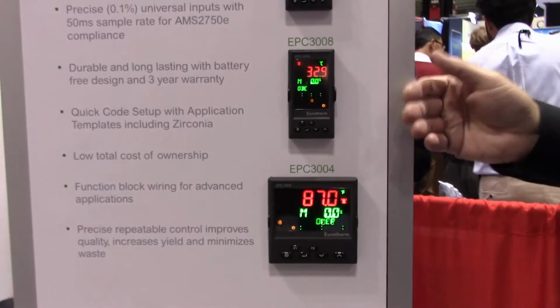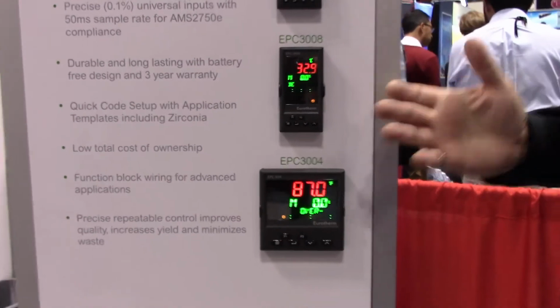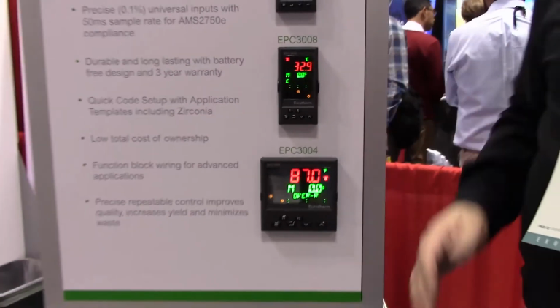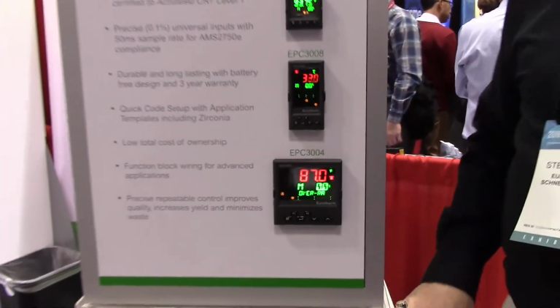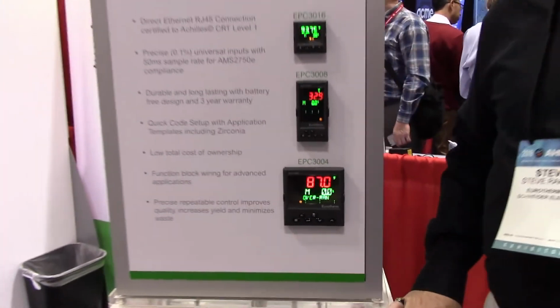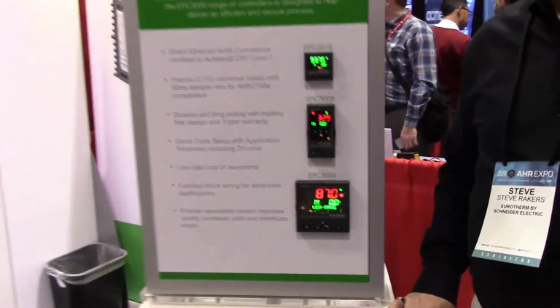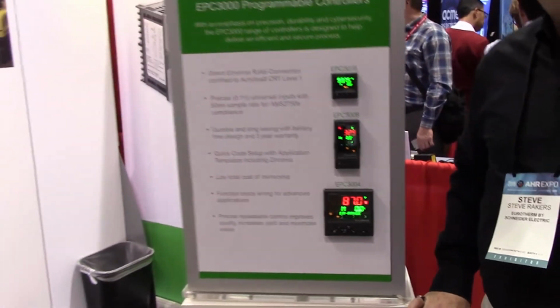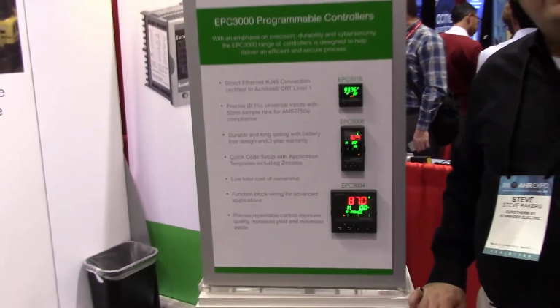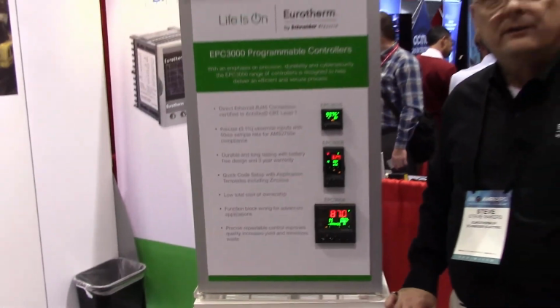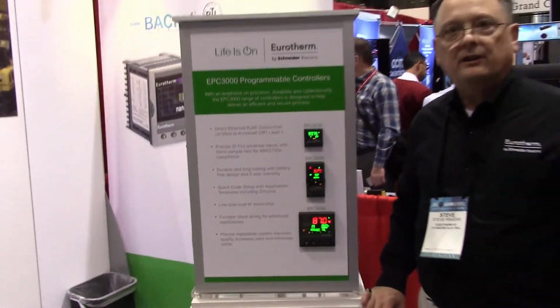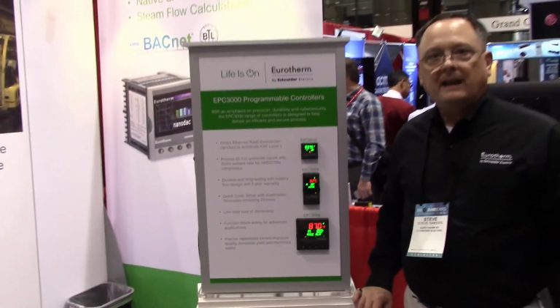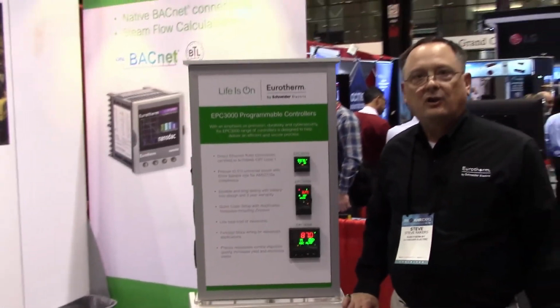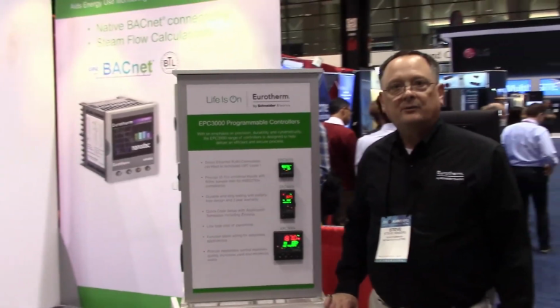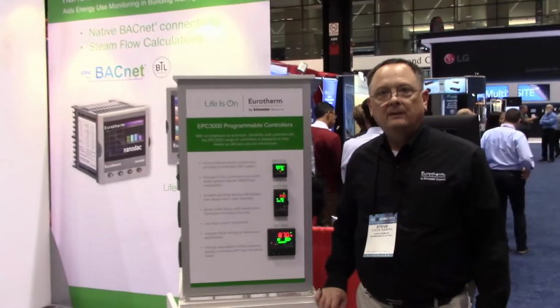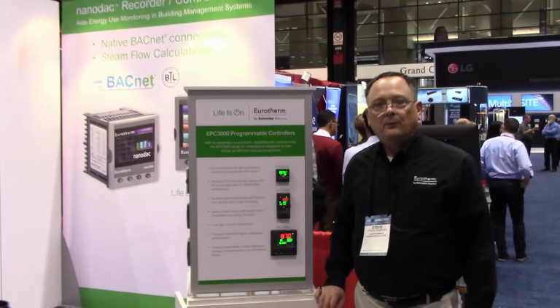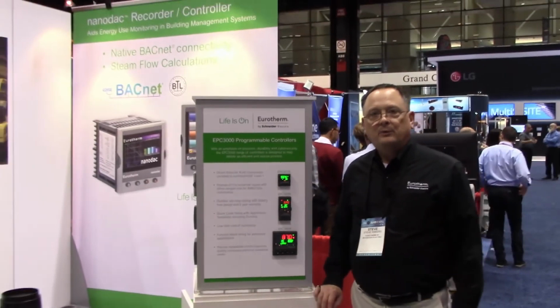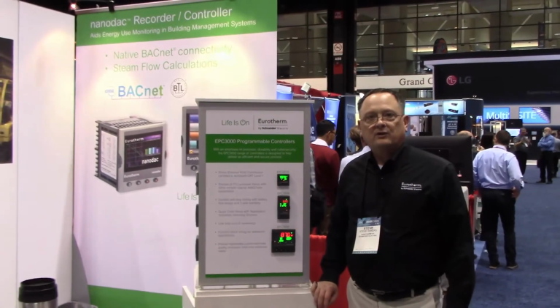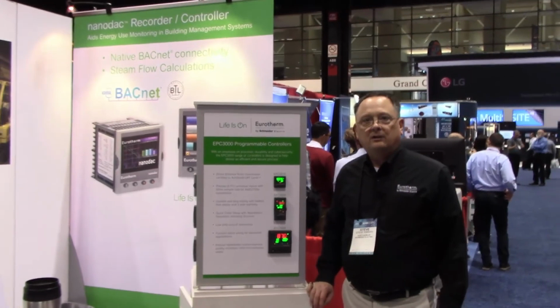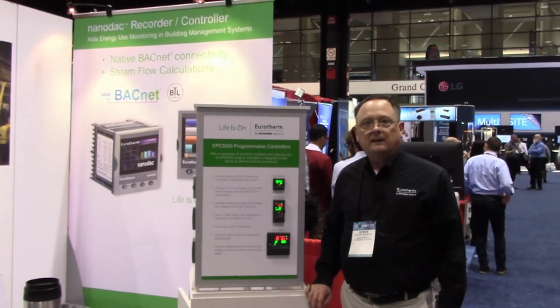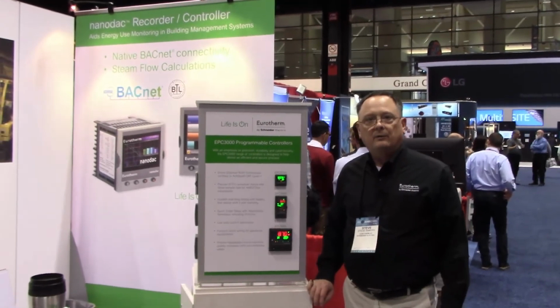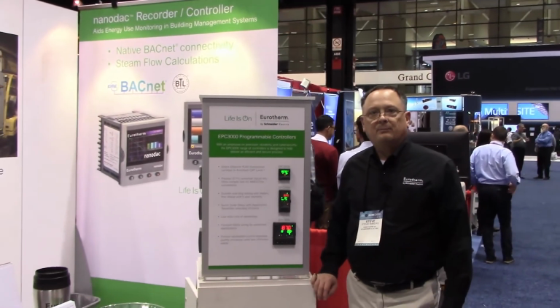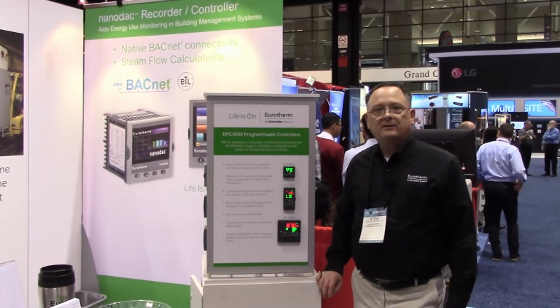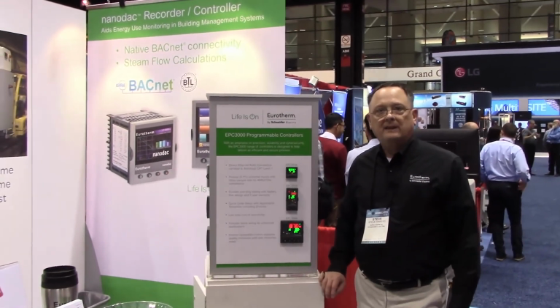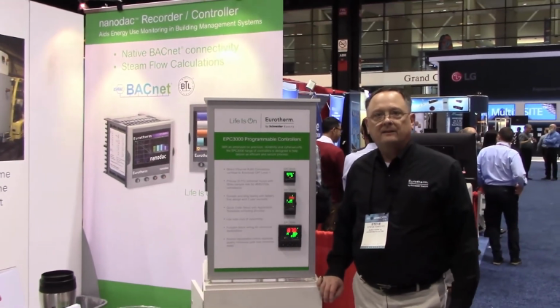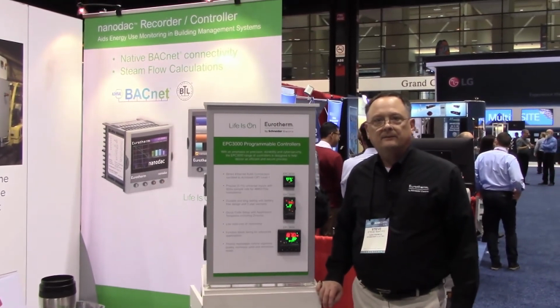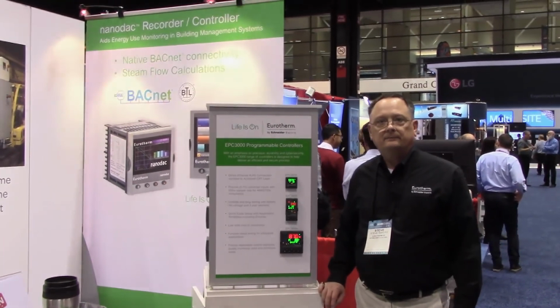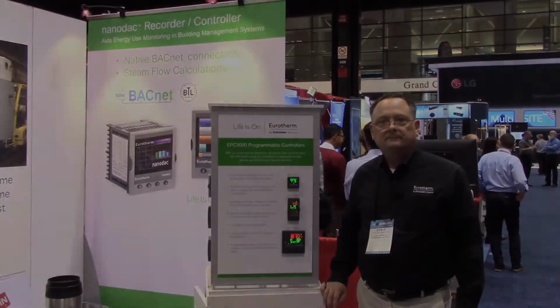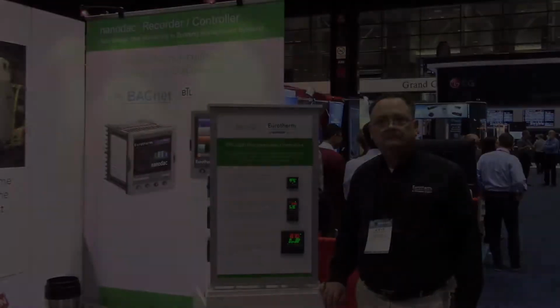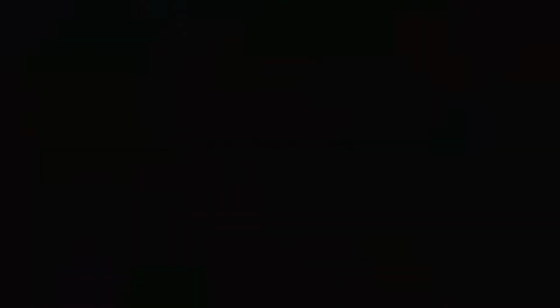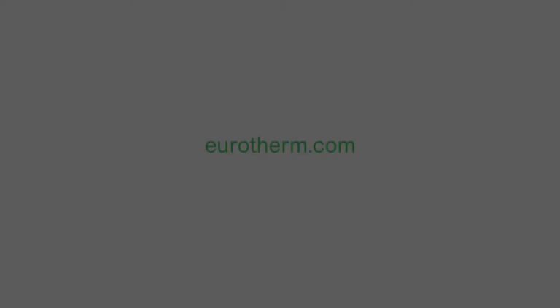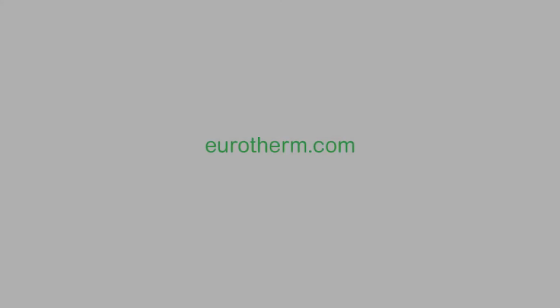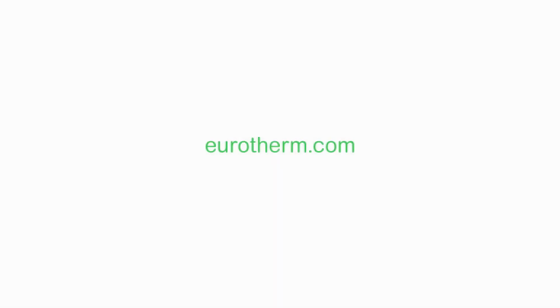Those are some of the products we wanted to show you here this year at the AHR Expo. We hope you'll give us a call and want to see these products first-hand. Thanks so much.